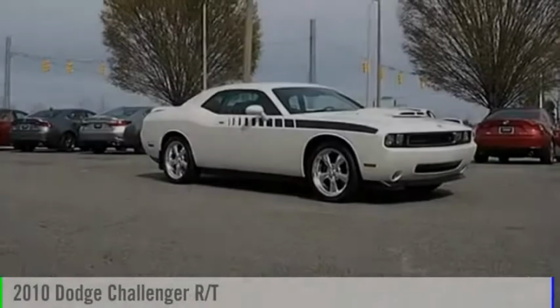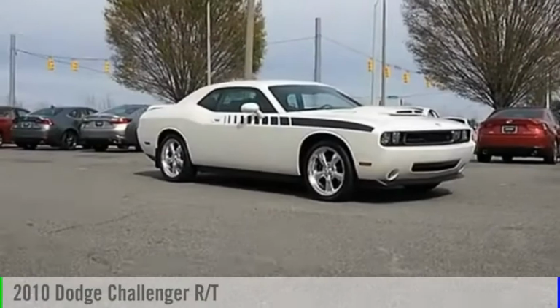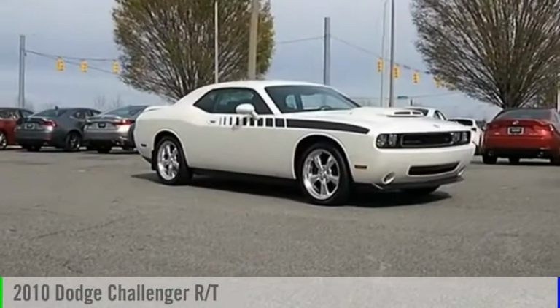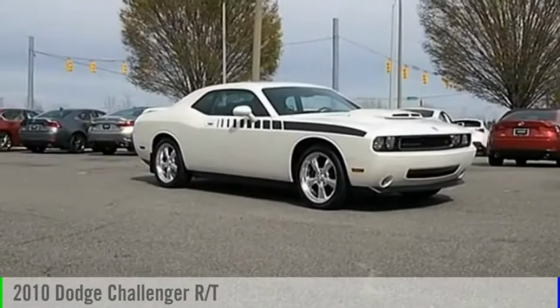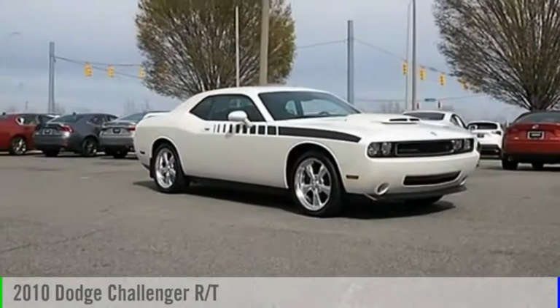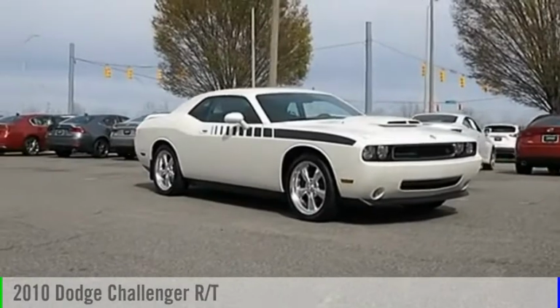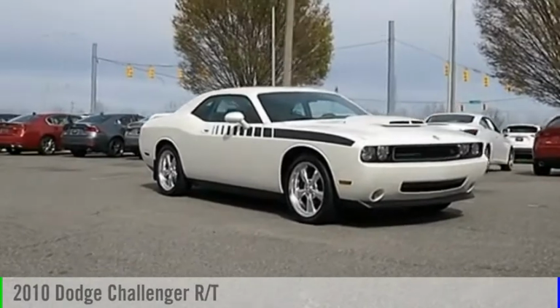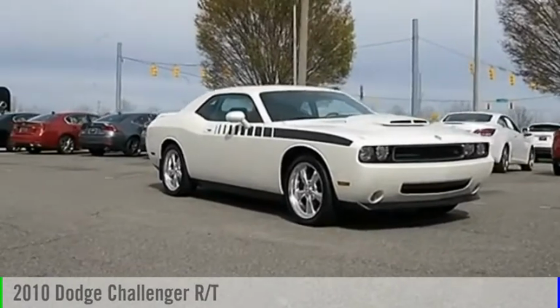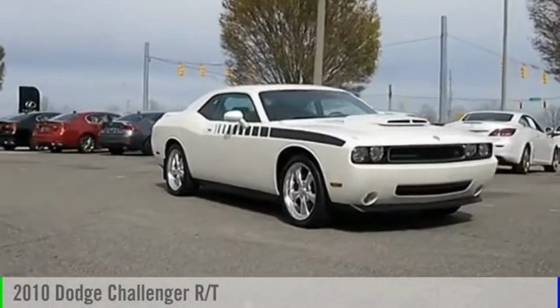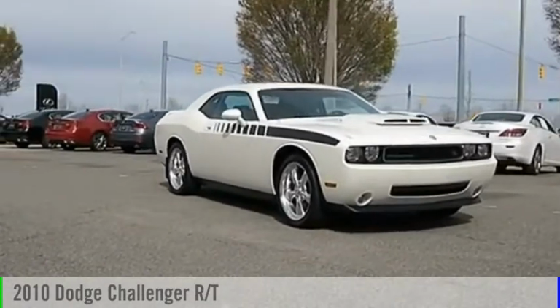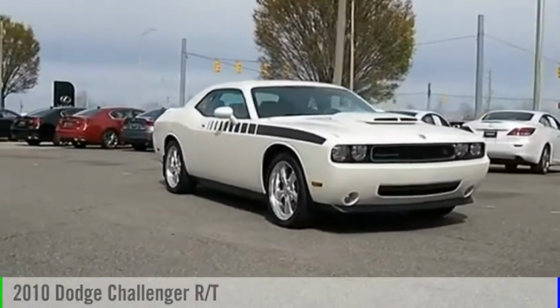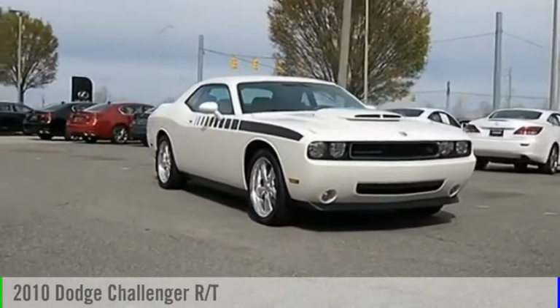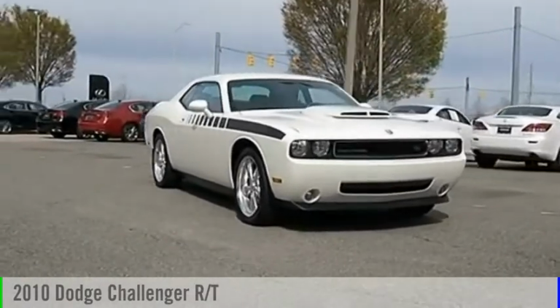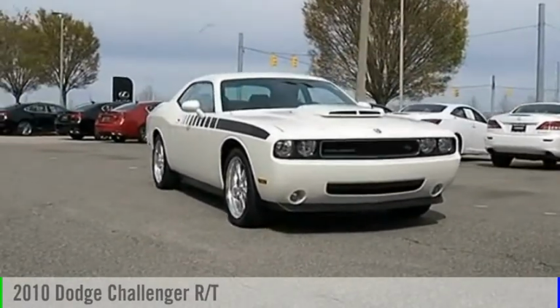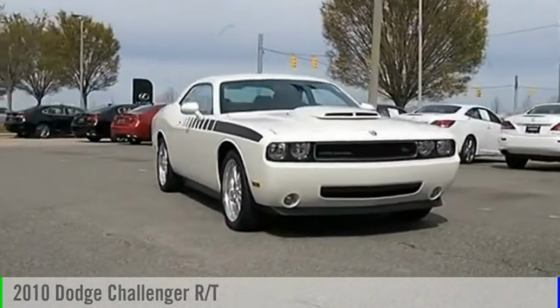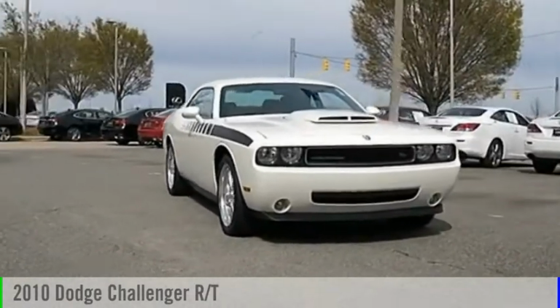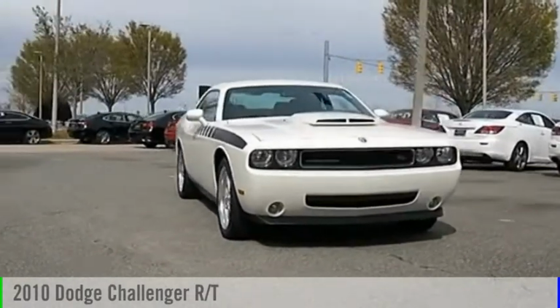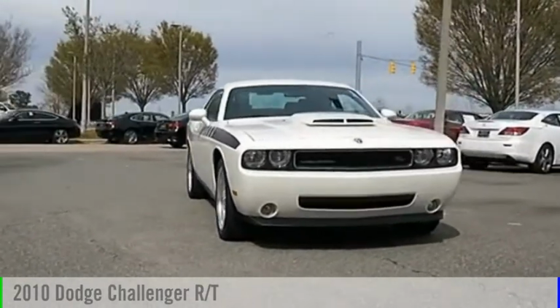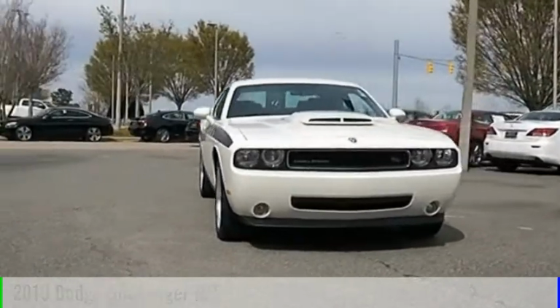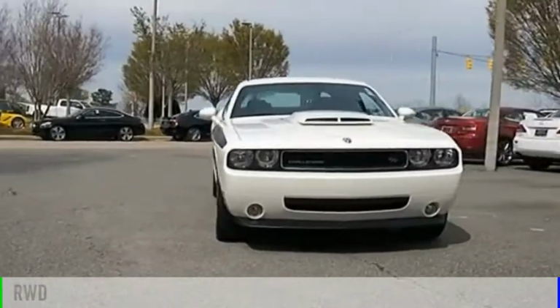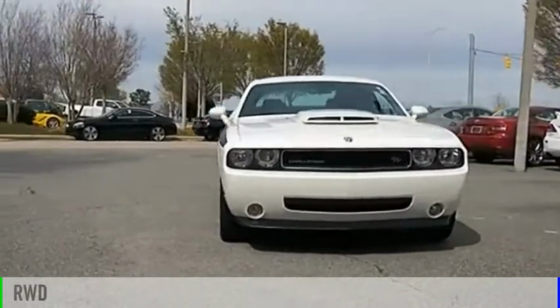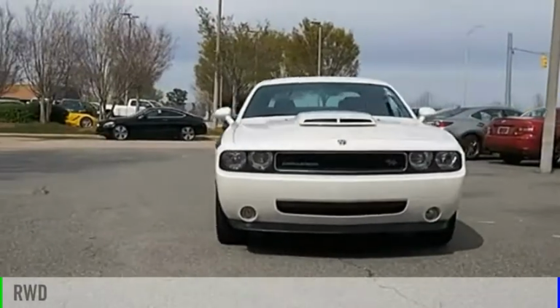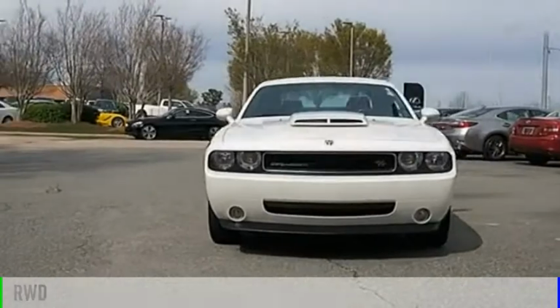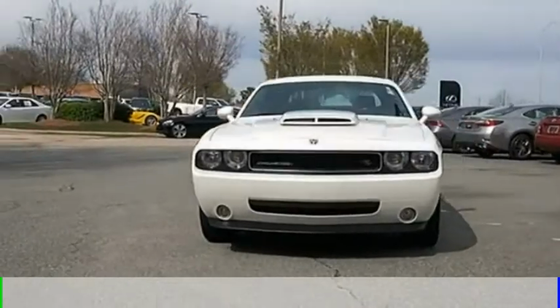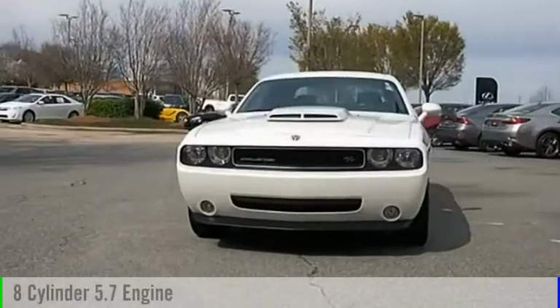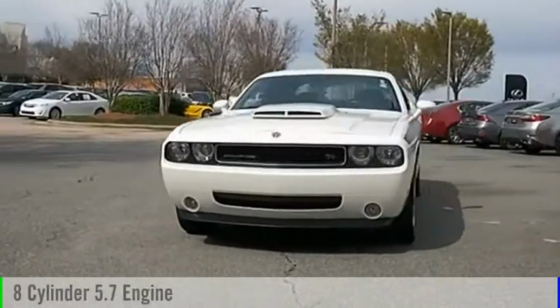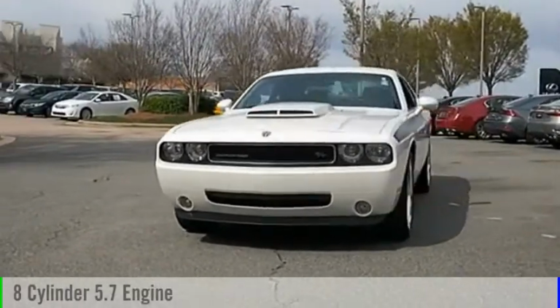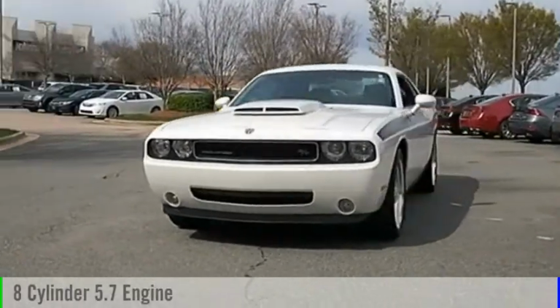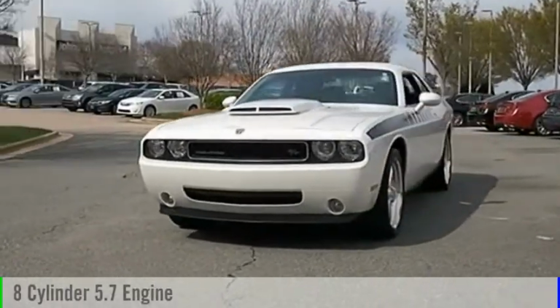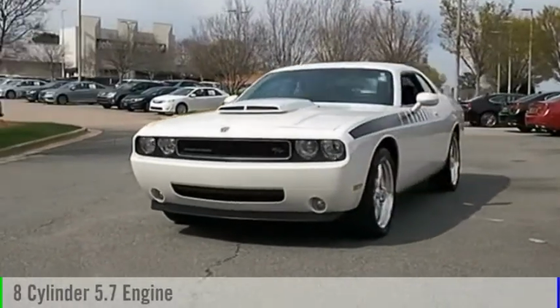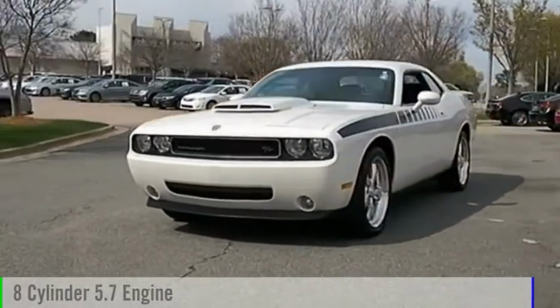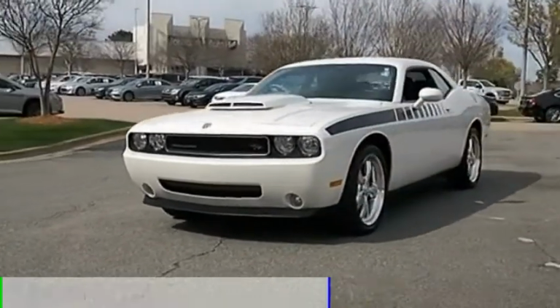Make a great choice today with the 2010 Challenger. This vehicle is powered by a rear wheel drive, eight cylinder, 5.7 liter engine.